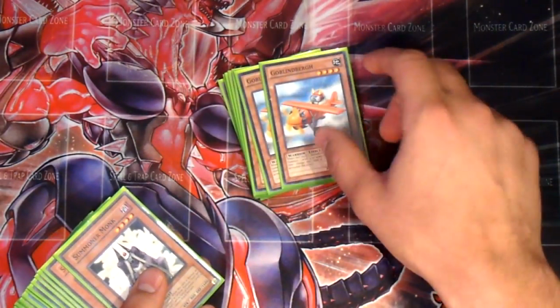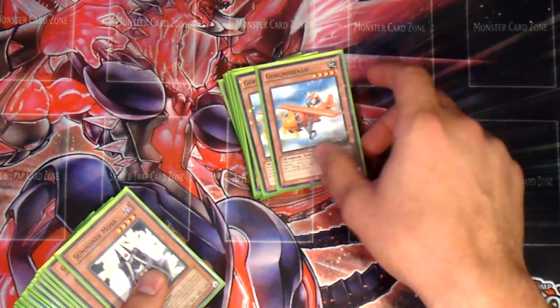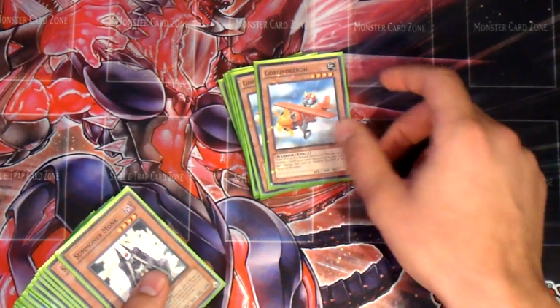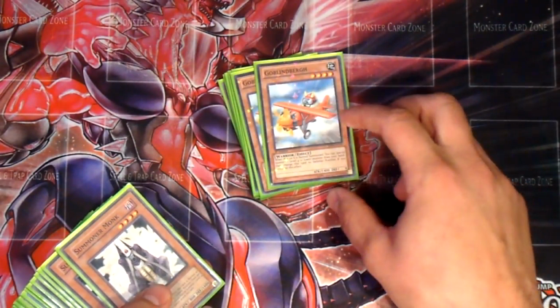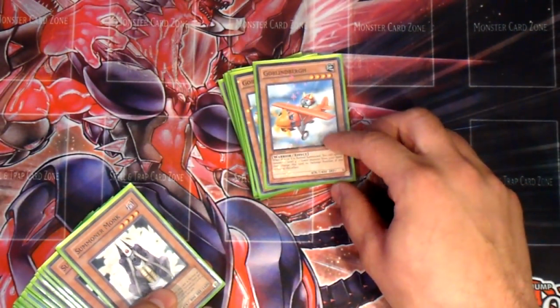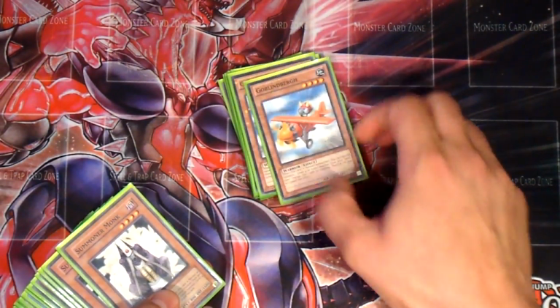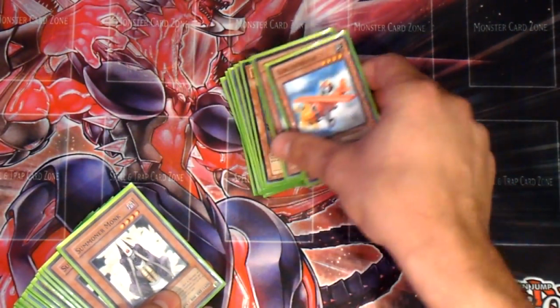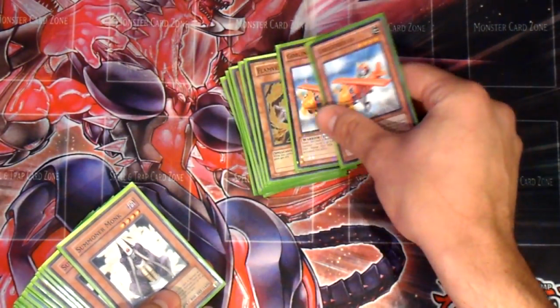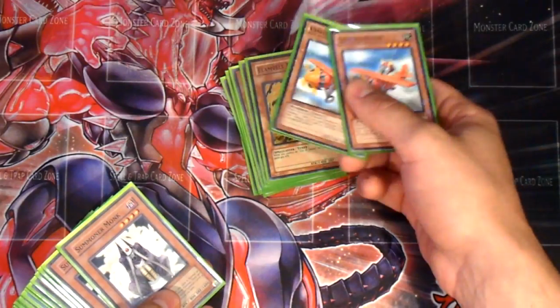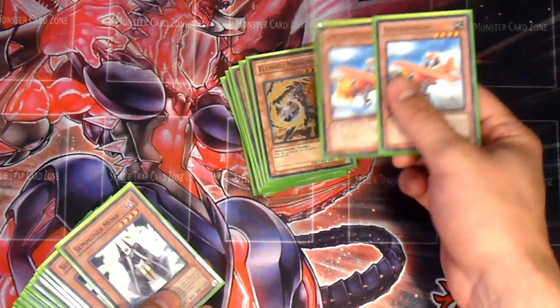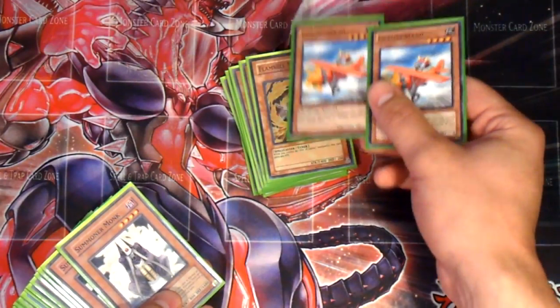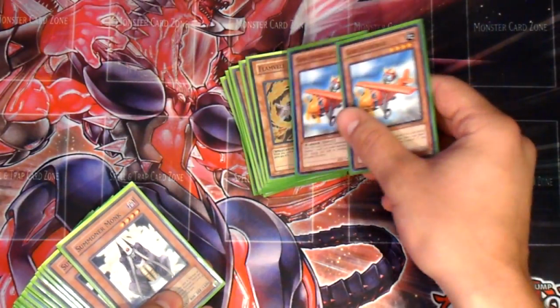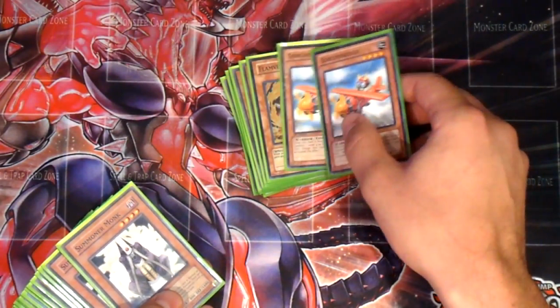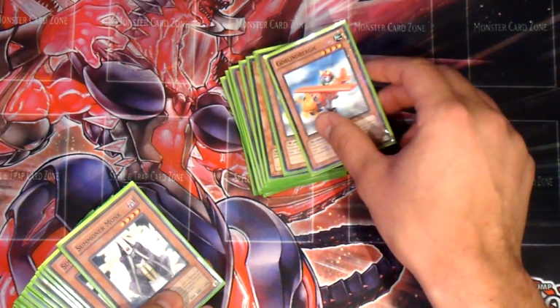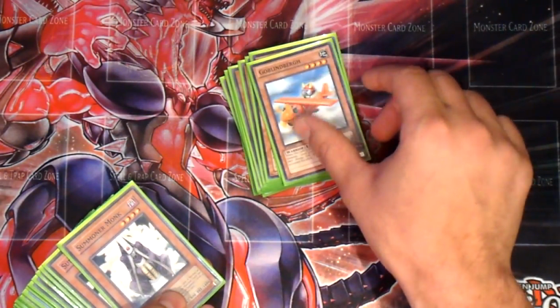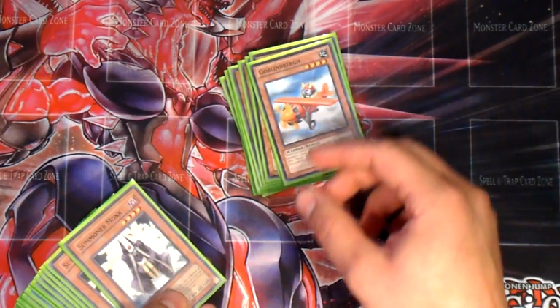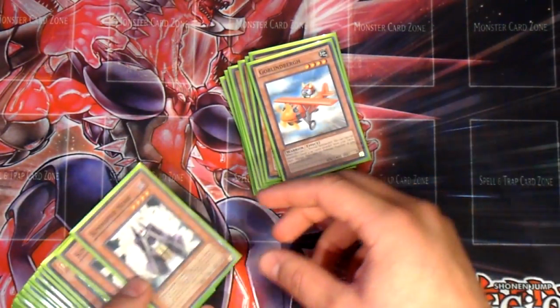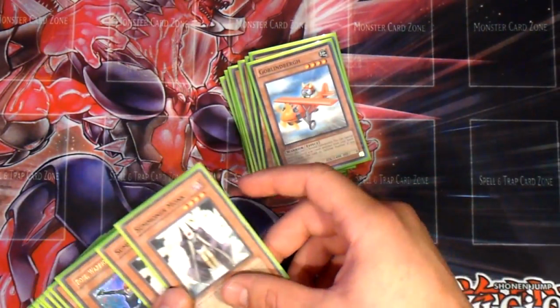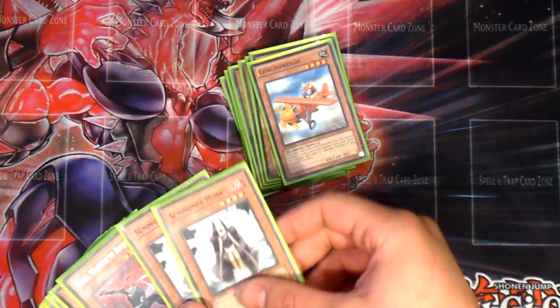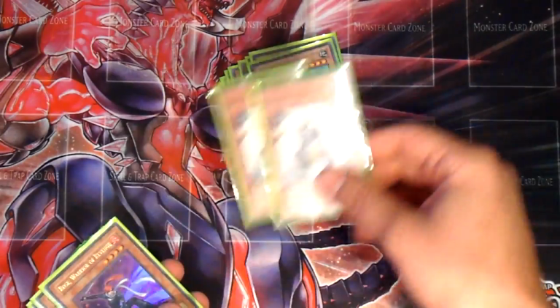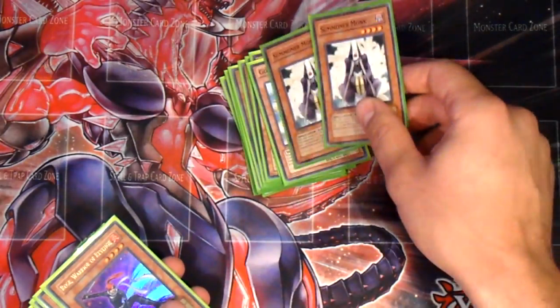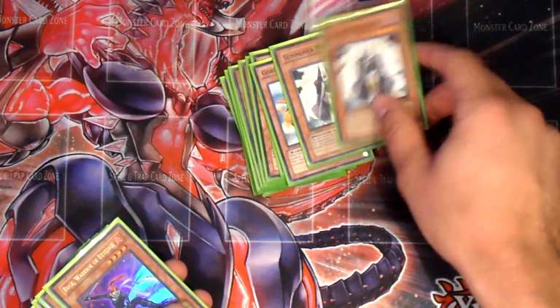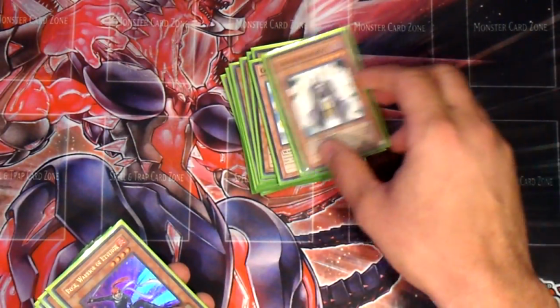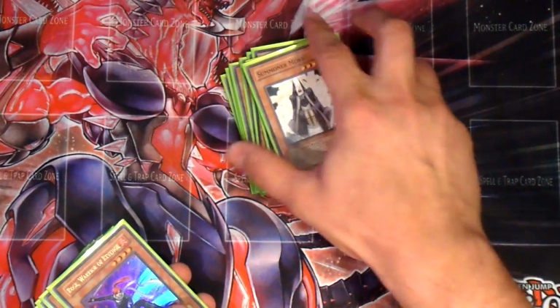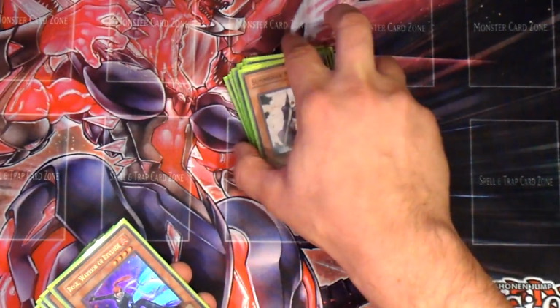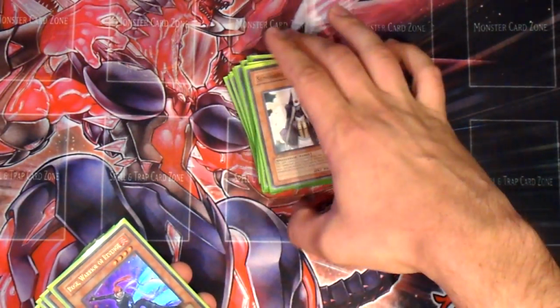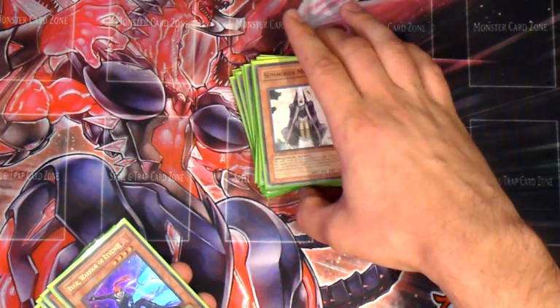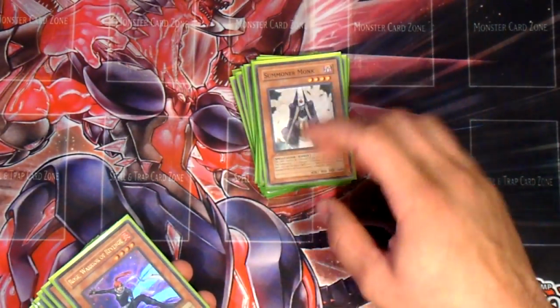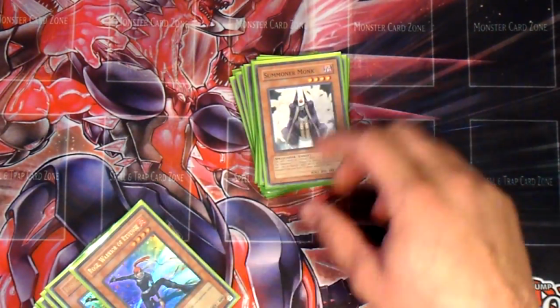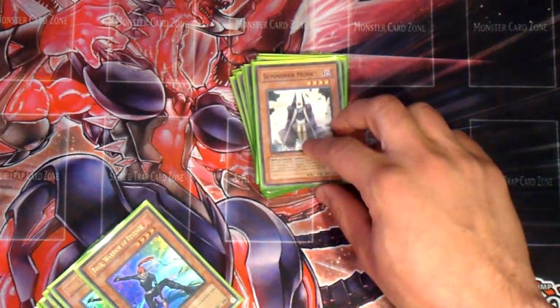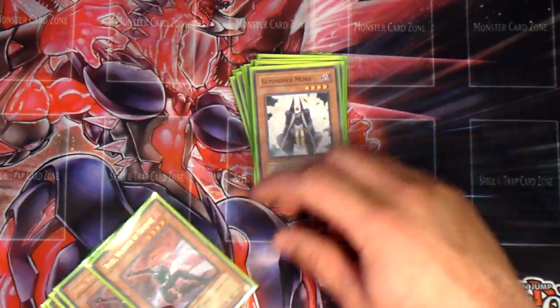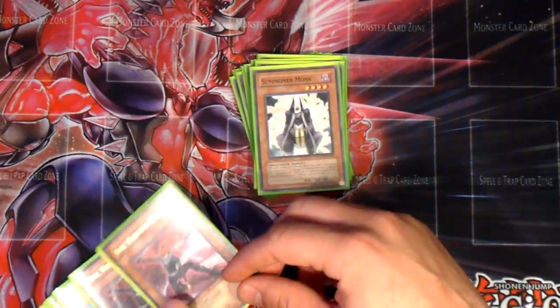Goblin Bird — you summon your additional 4-stars, summon your 4-star tuner, synchro instantly for a Stardust Dragon, set the Assault Mode Activate. That's the core point of the deck. Summoner Monk, same kind of concept — get the 4-star tuner from your deck and then go into Stardust.